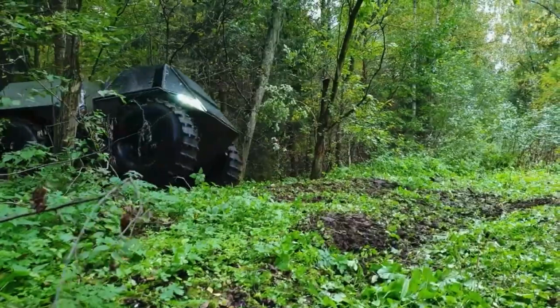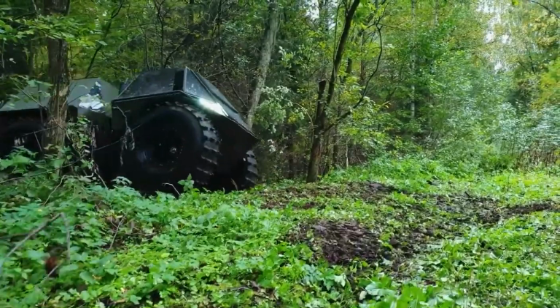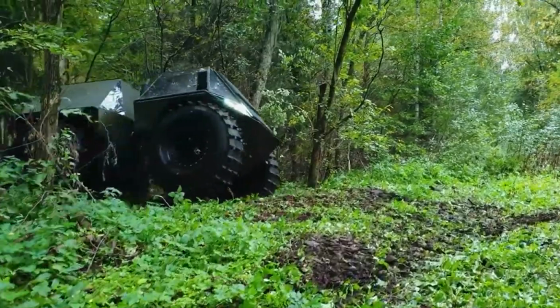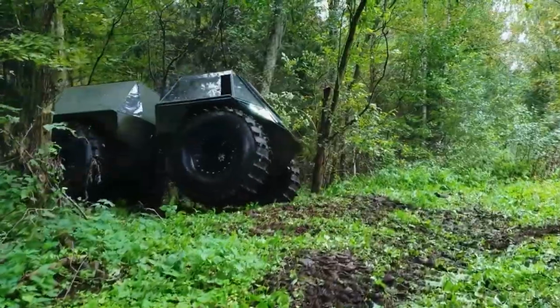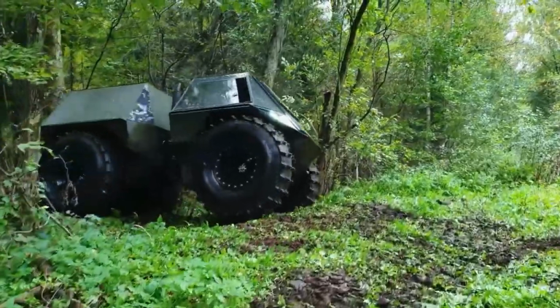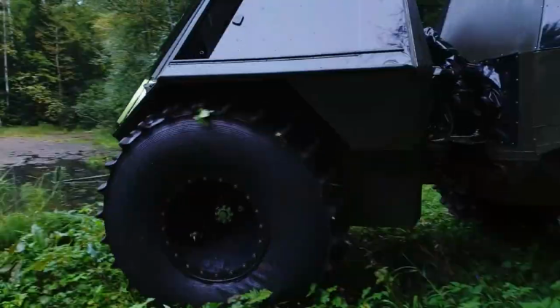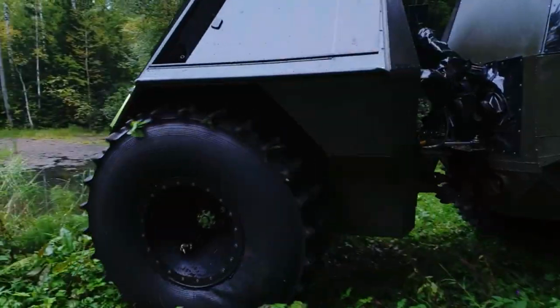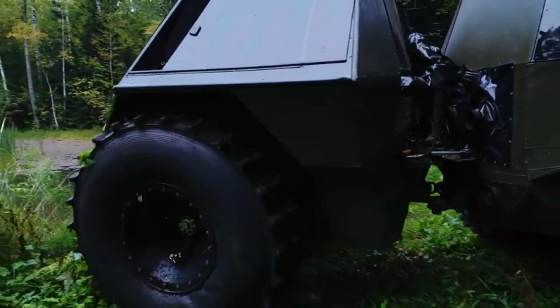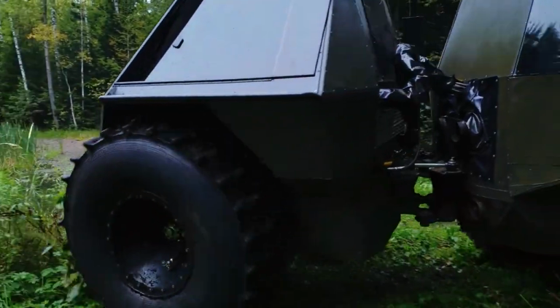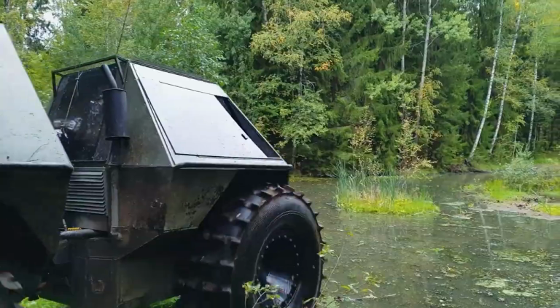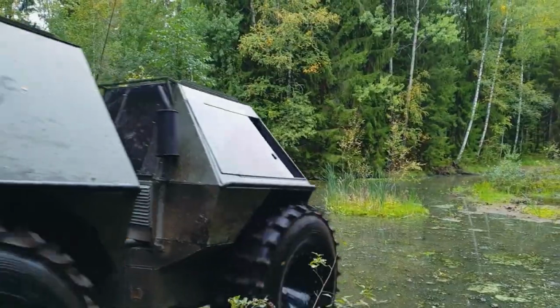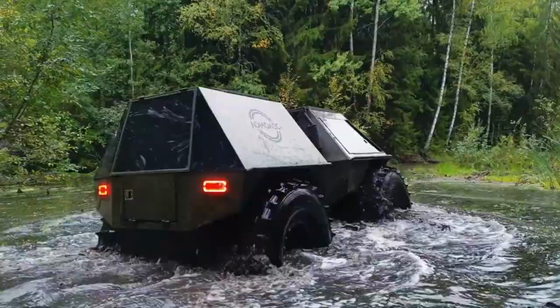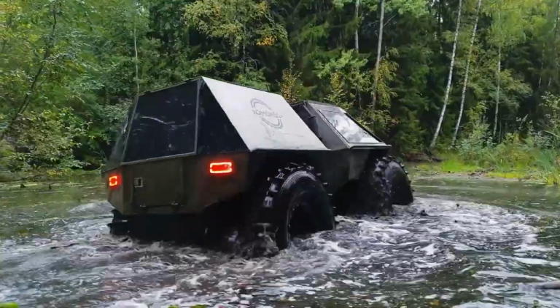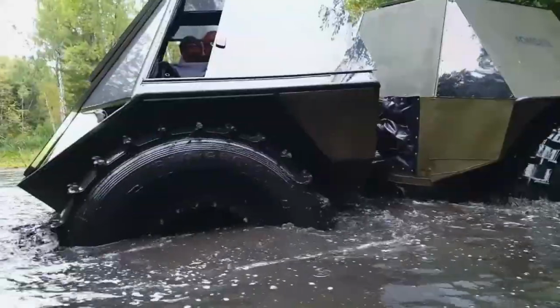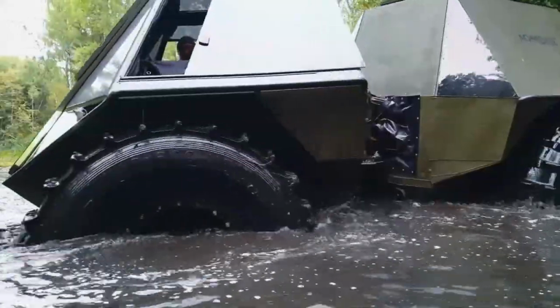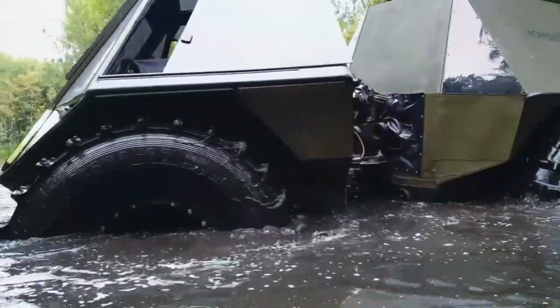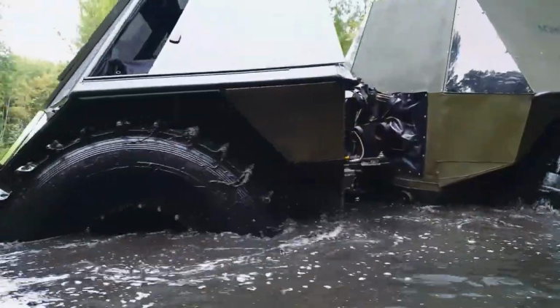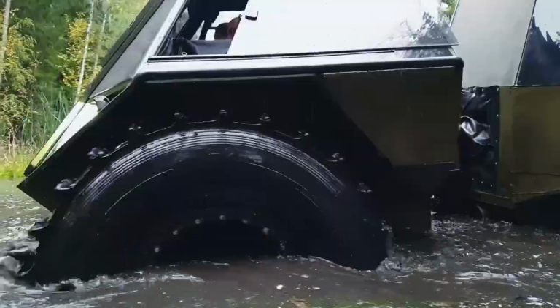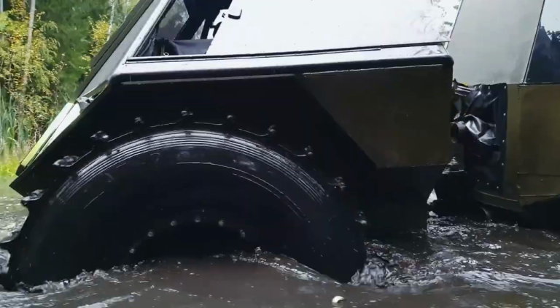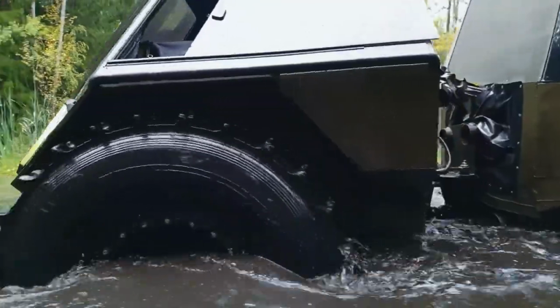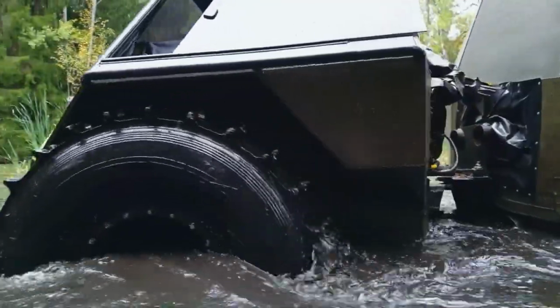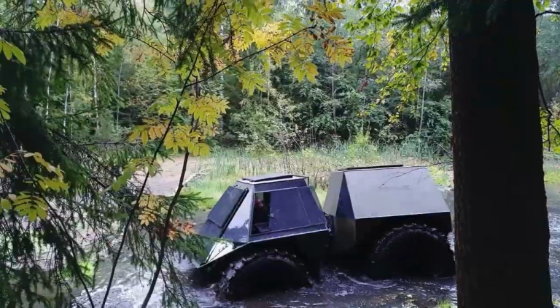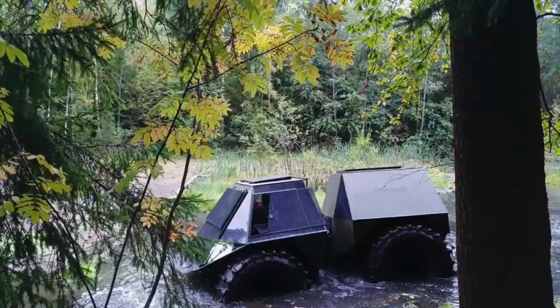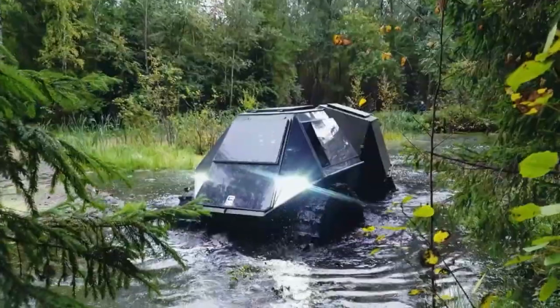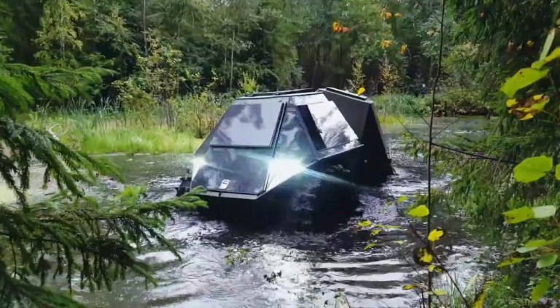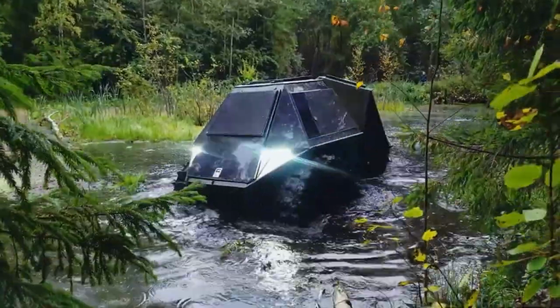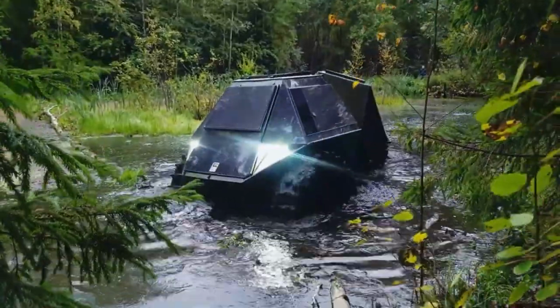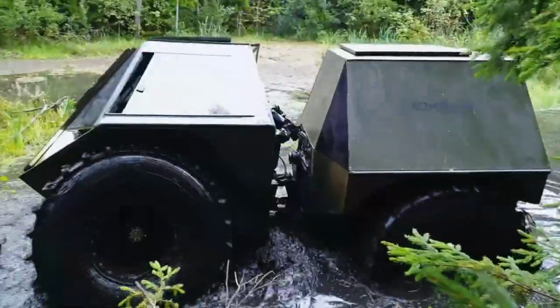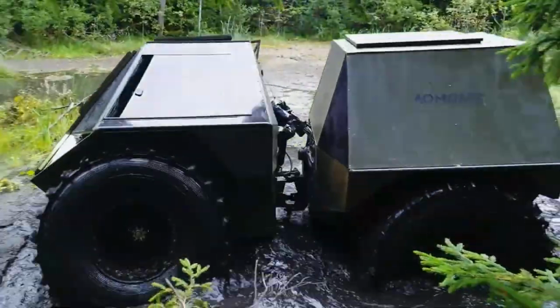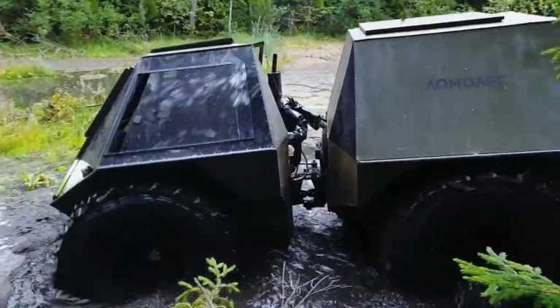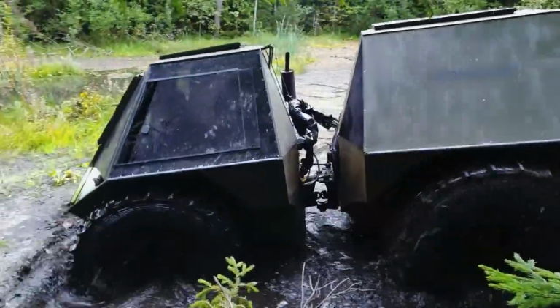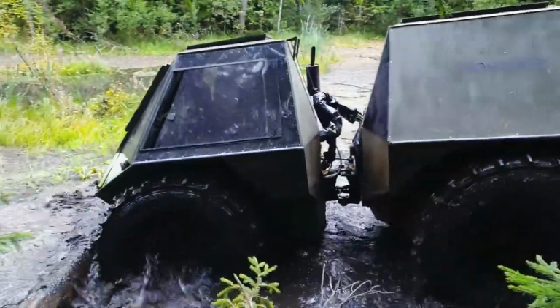As you envision zipping across diverse landscapes in the ATRINA, prepare to be enthralled by our next all-terrain vehicle, which takes the concept of terrain to a whole new level.